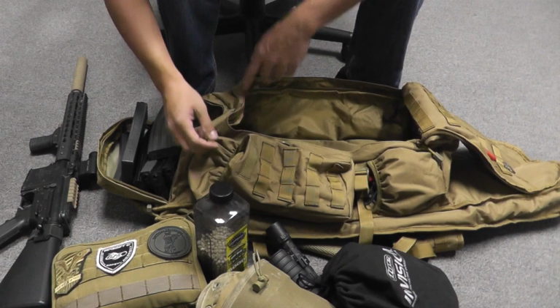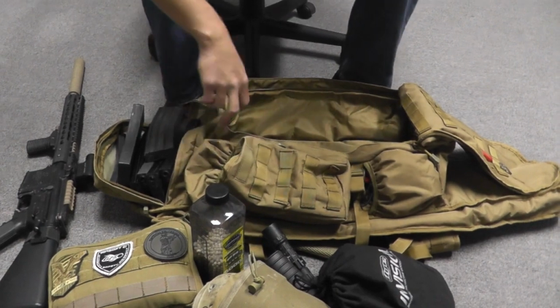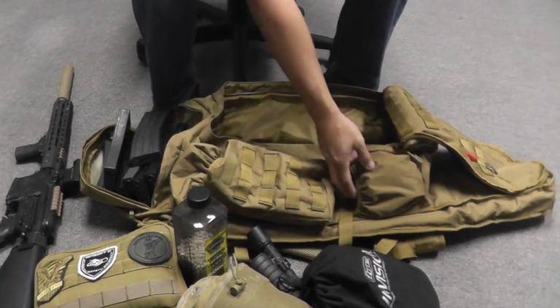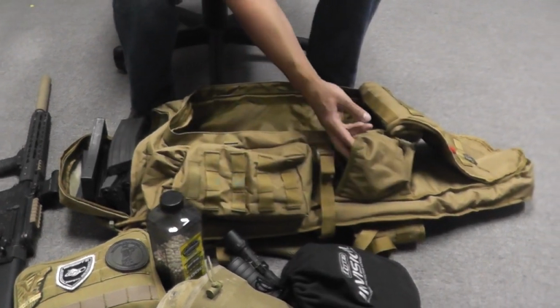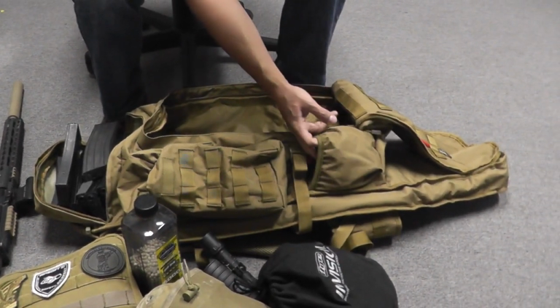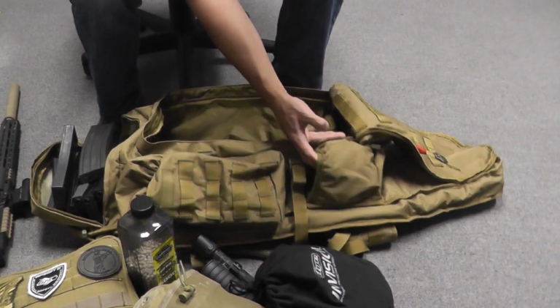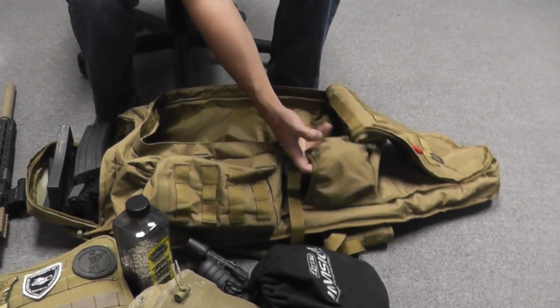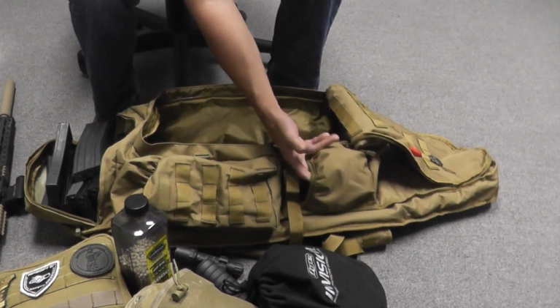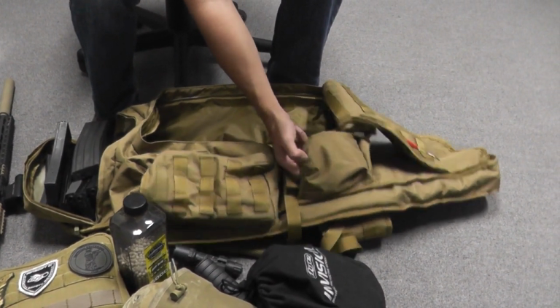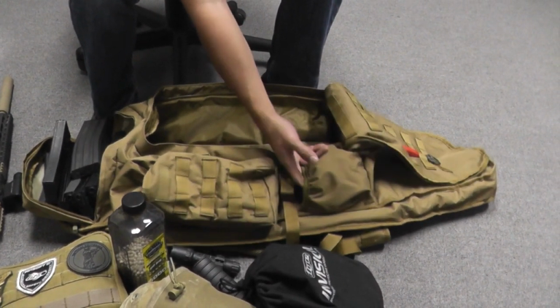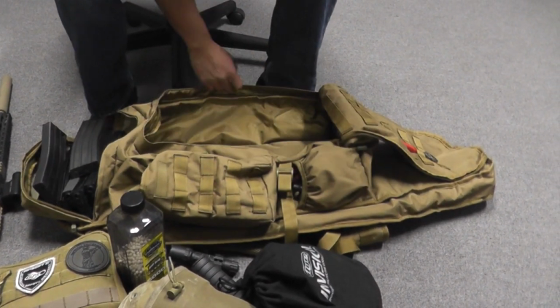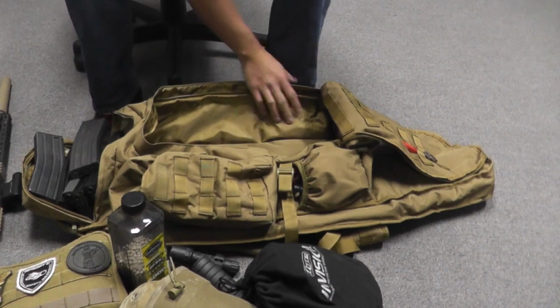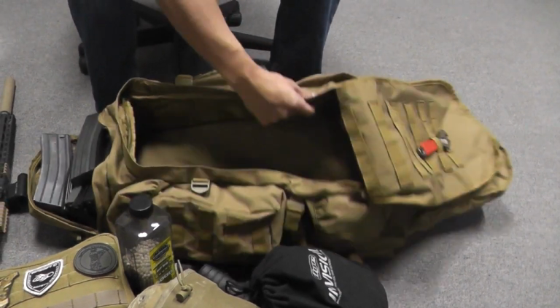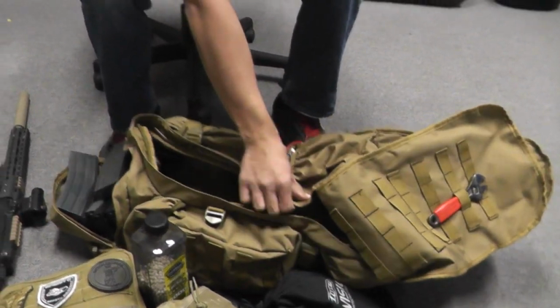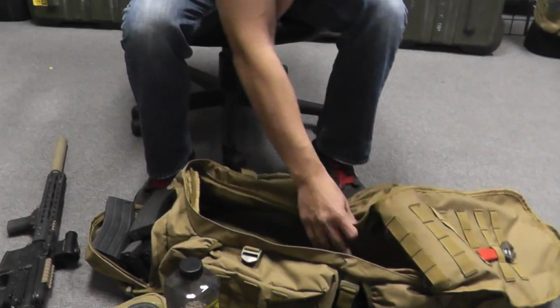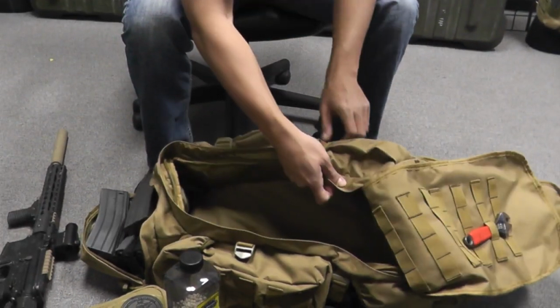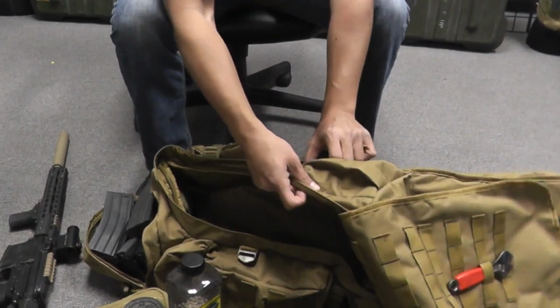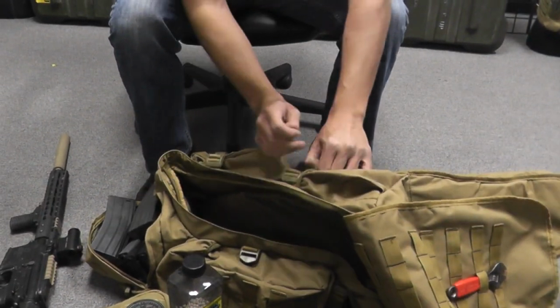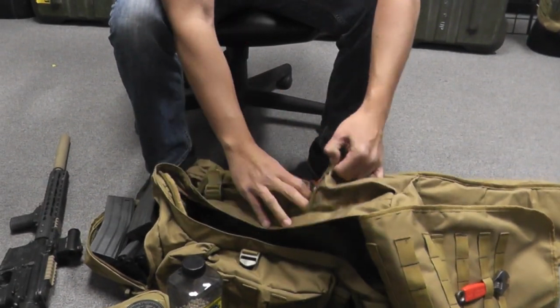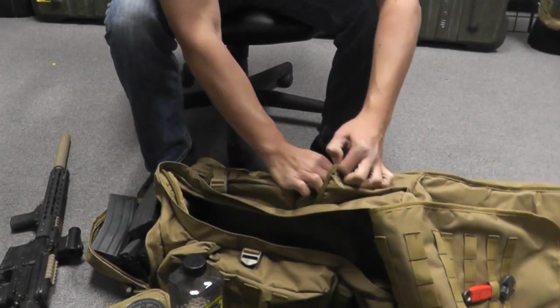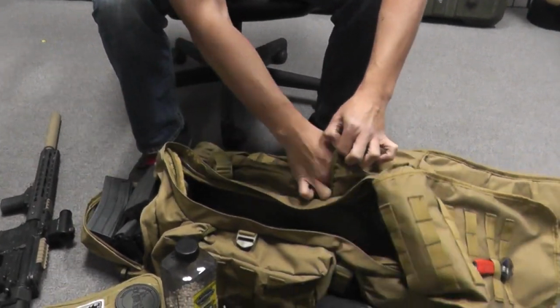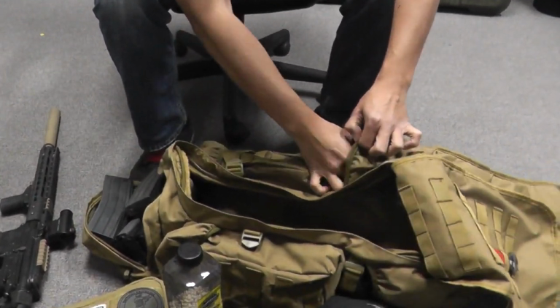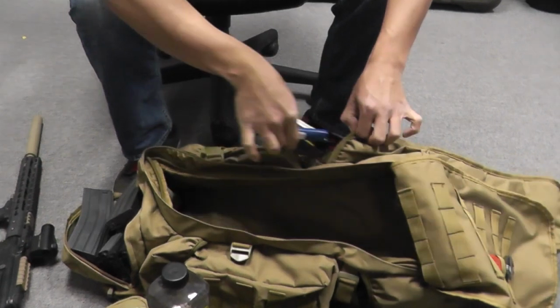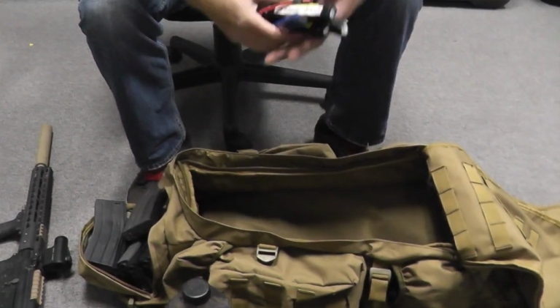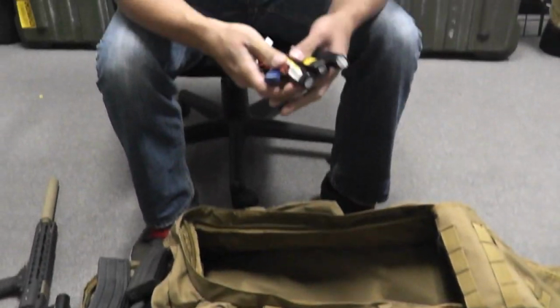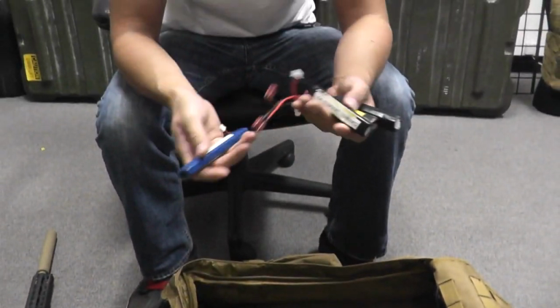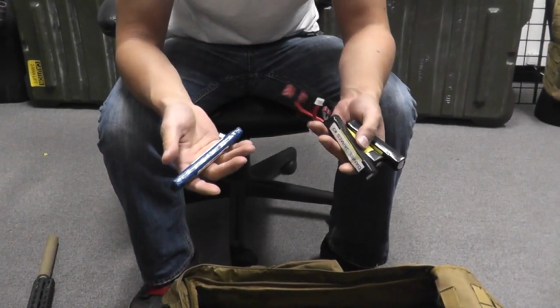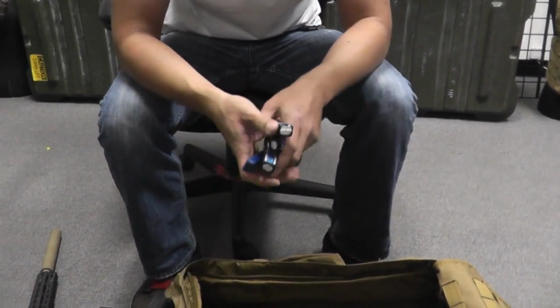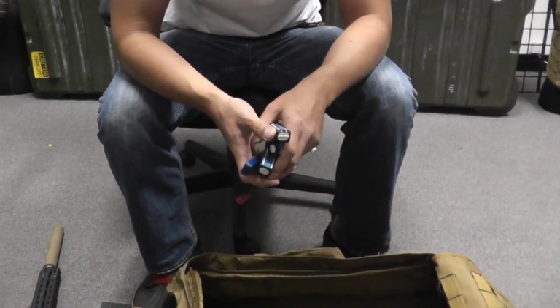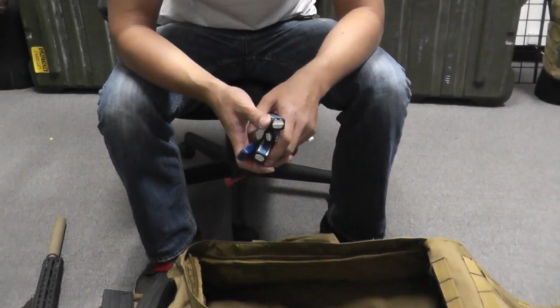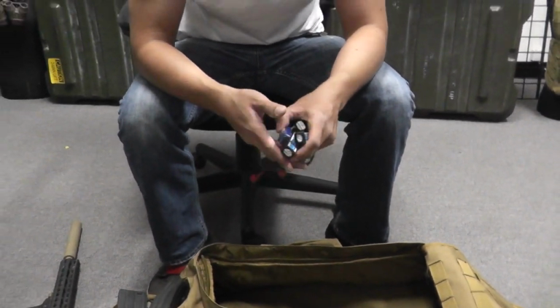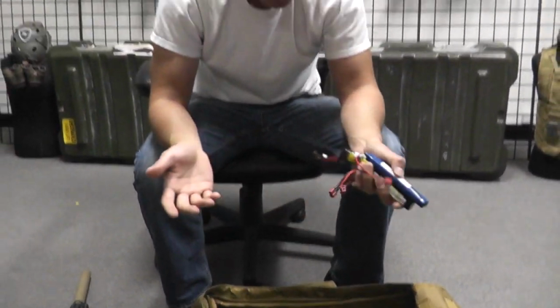I designated this to be my accessories bag, so I have a lot of extra accessories if I want to change things up — flashlights, grips, rail covers, stuff like that. In here I'm going to have a barrel bag for when I play SC Village or Hollywood Sports. Over here on the side I've got about four or five batteries for whenever I need to change batteries or if a buddy needs one at the last moment.